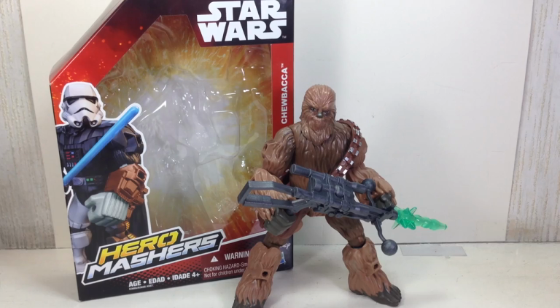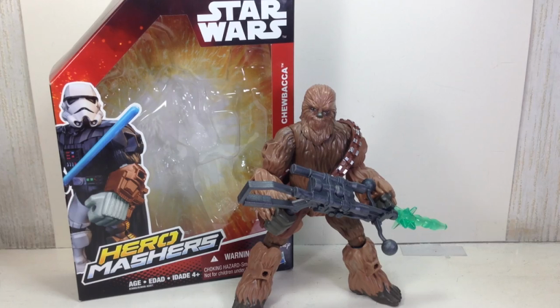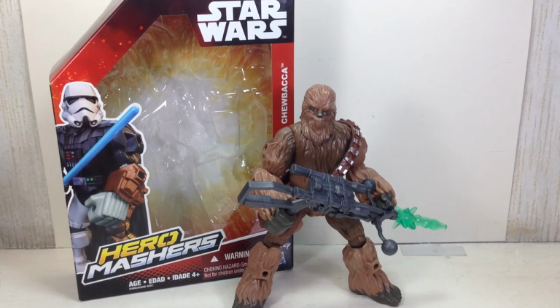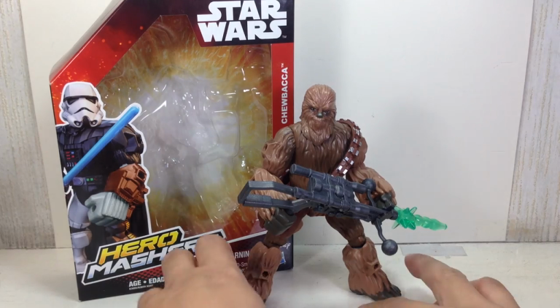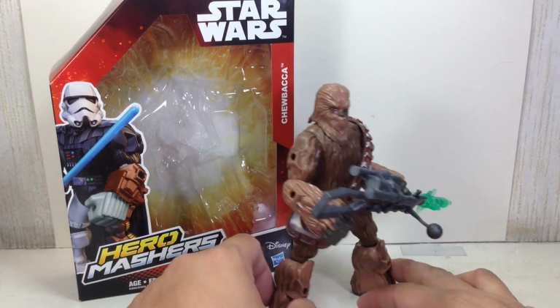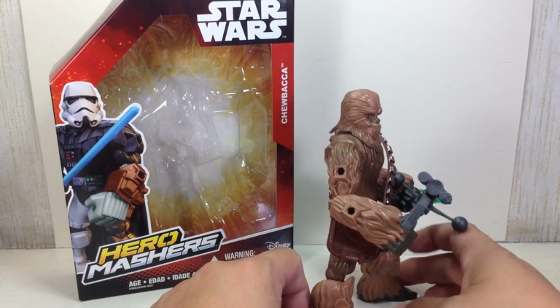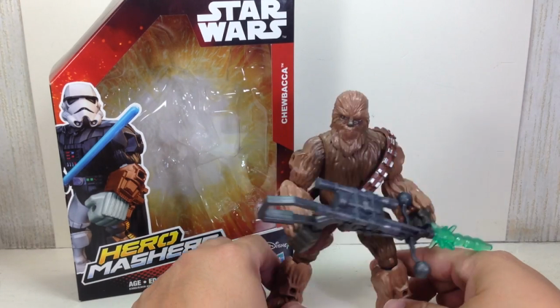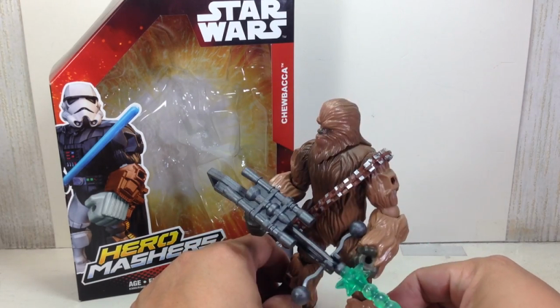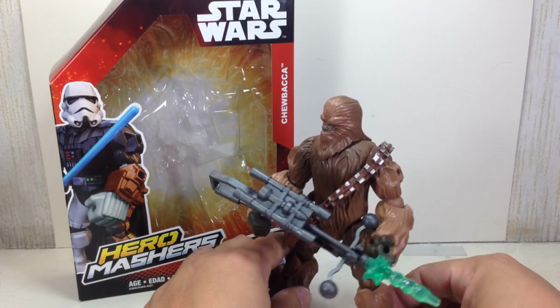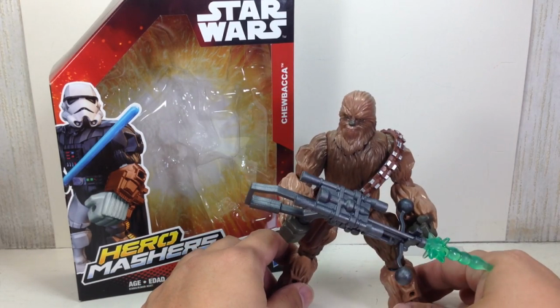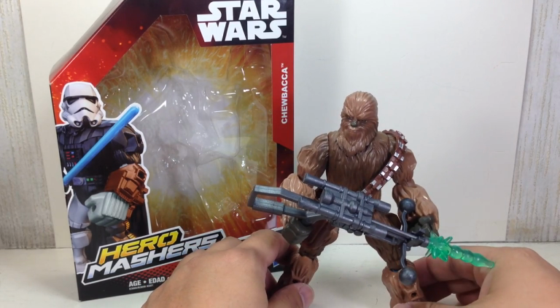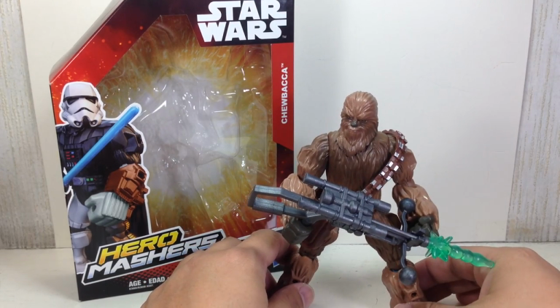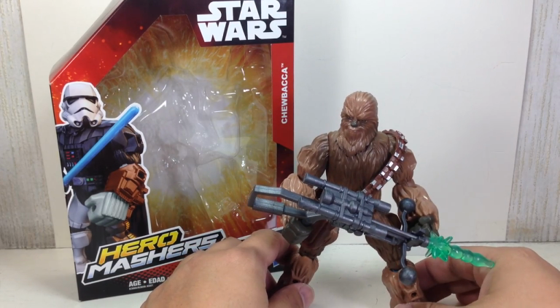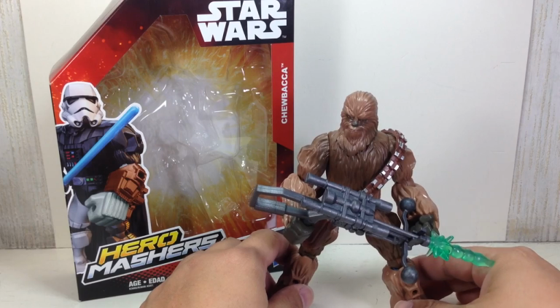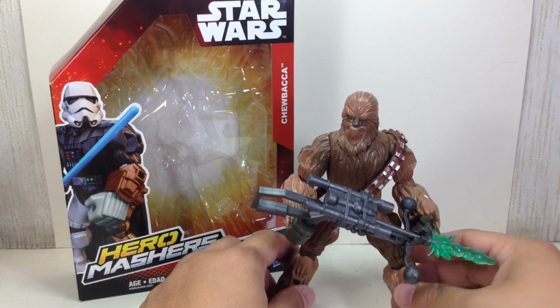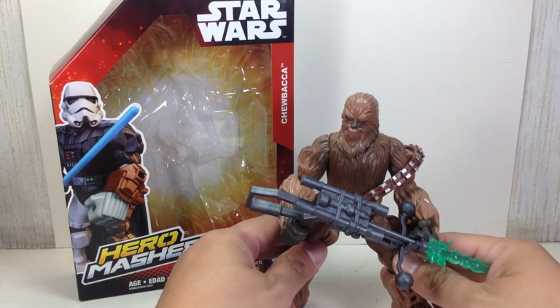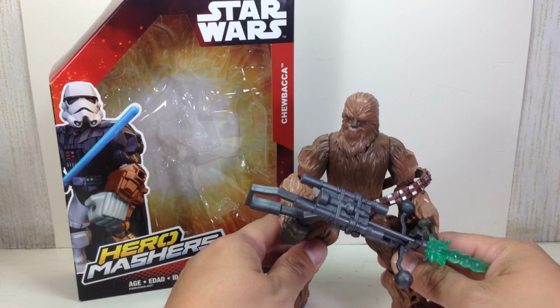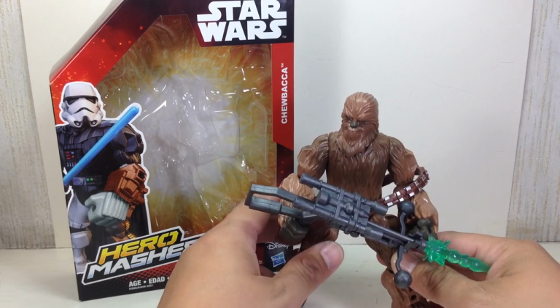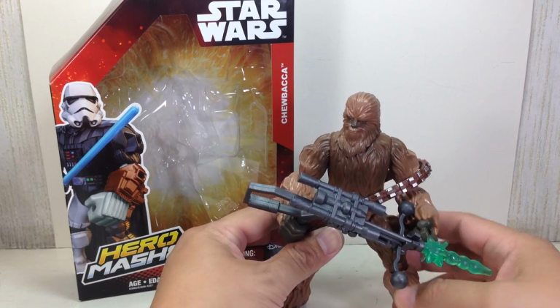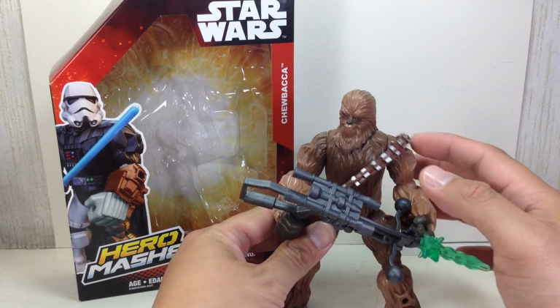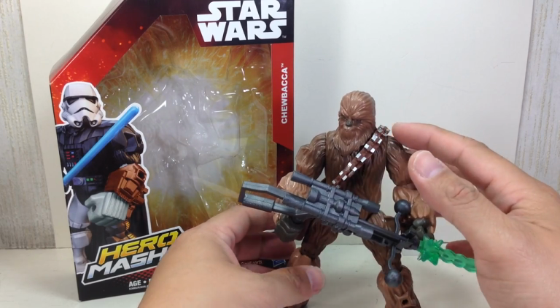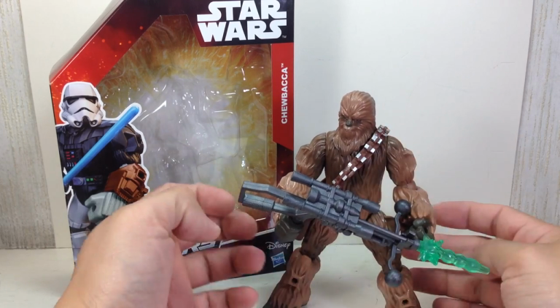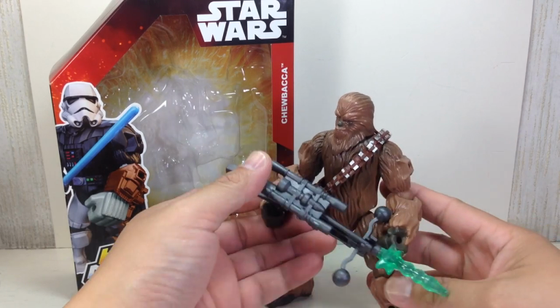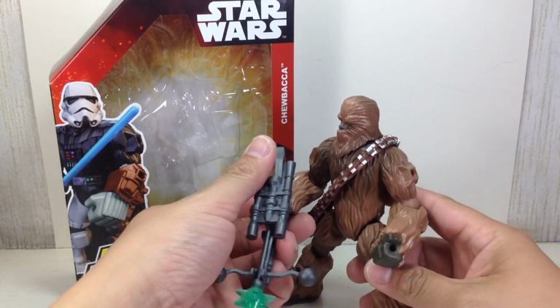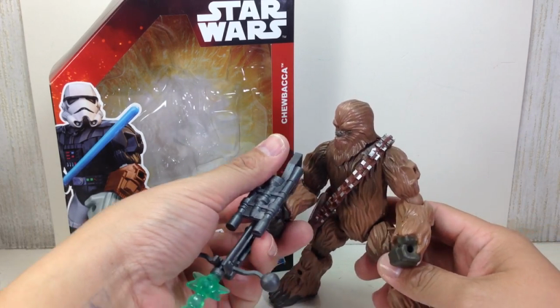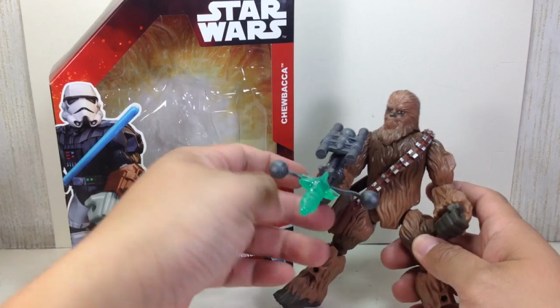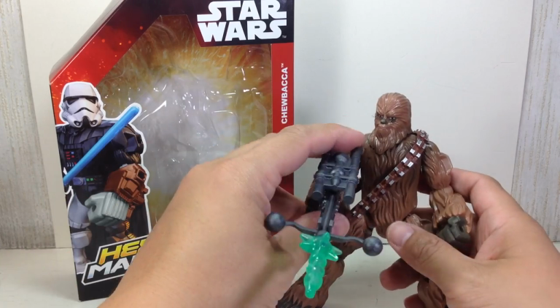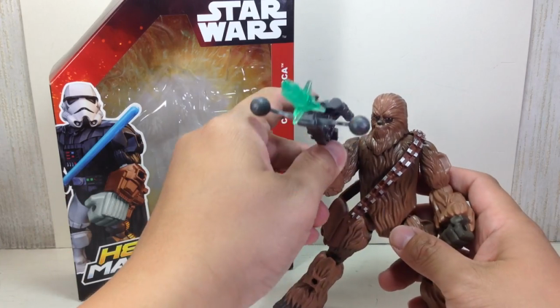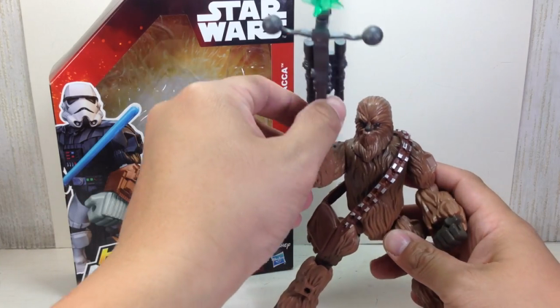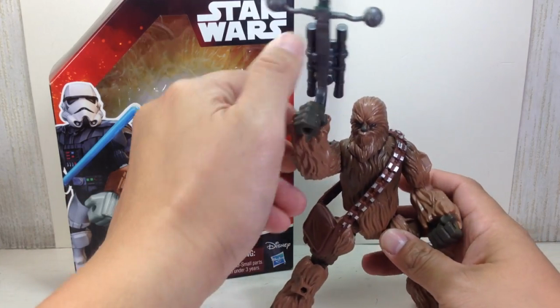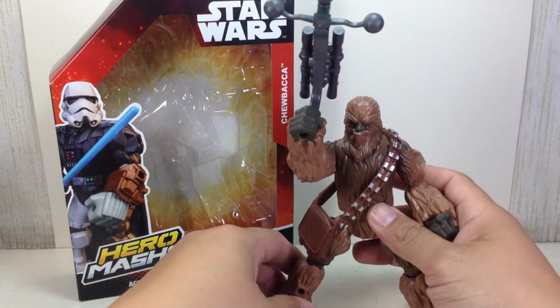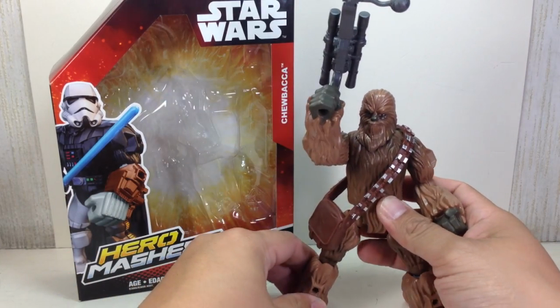This is the Star Wars Hero Mashers Chewbacca, part of the third wave of Star Wars Hero Mashers. He's actually not that bad of a figure — he's actually pretty neat.